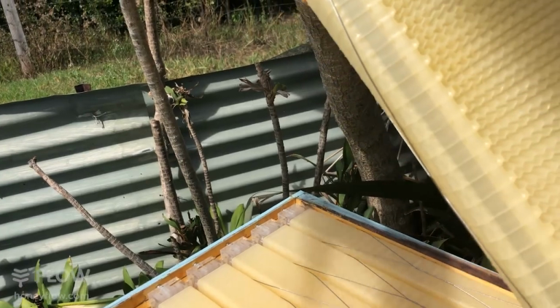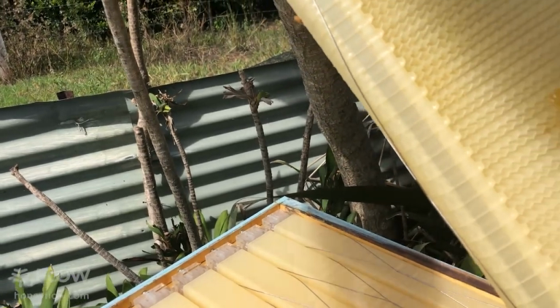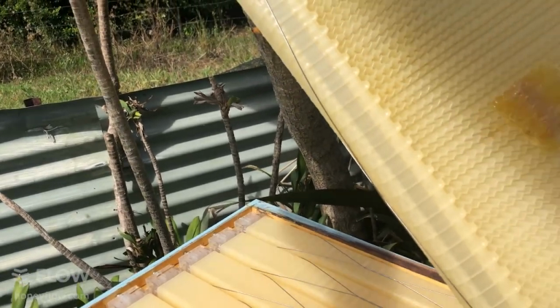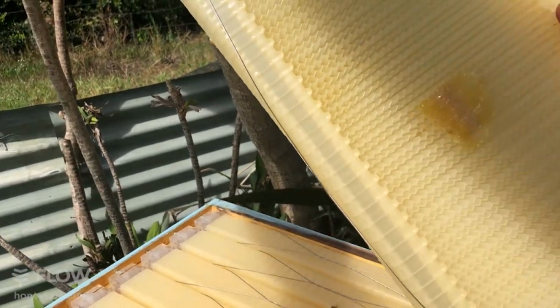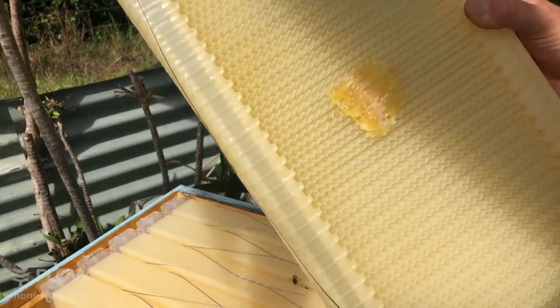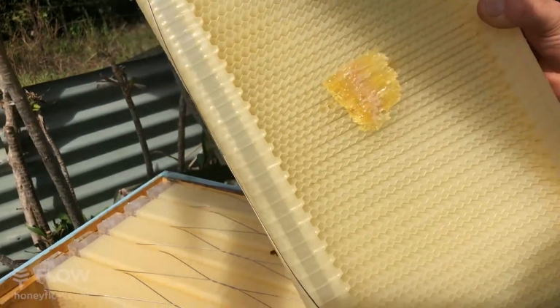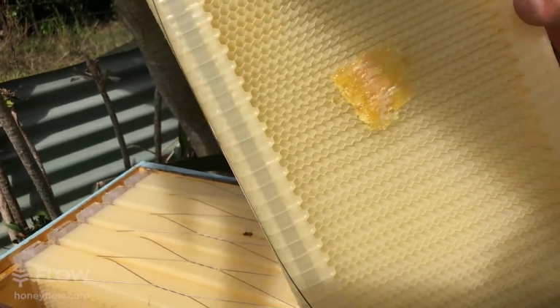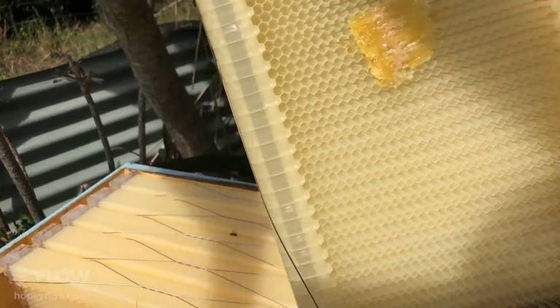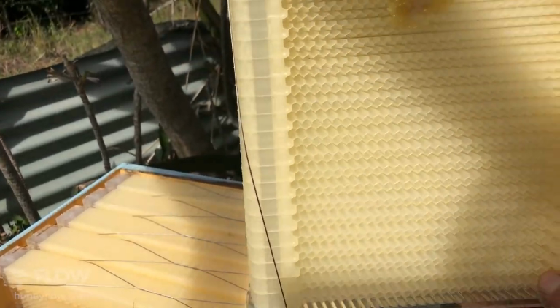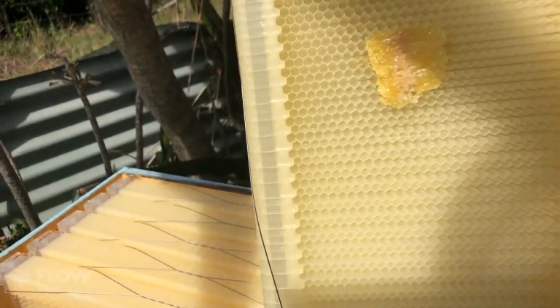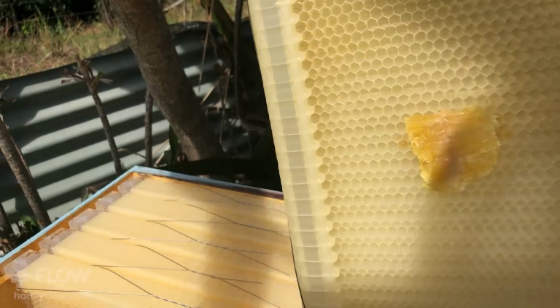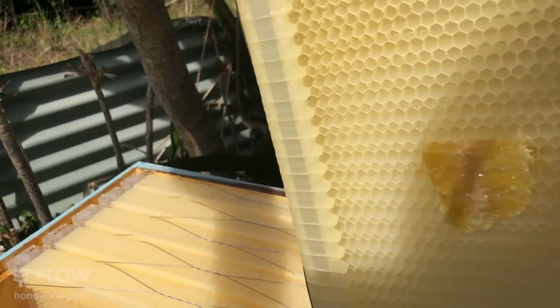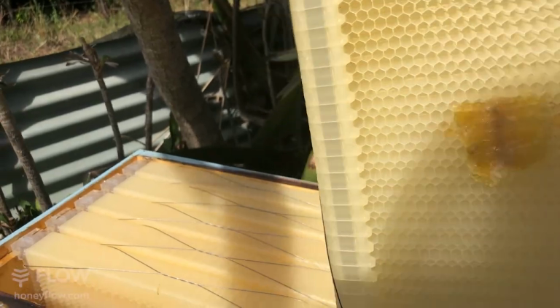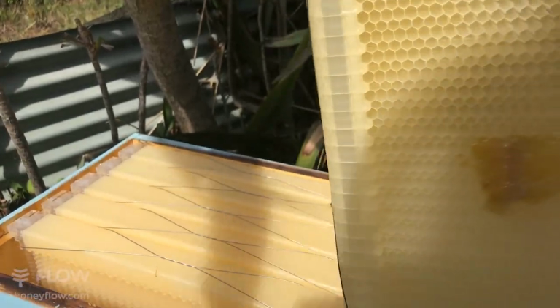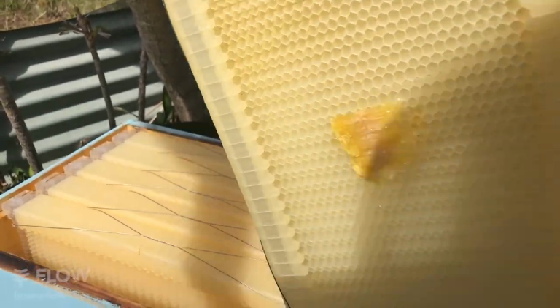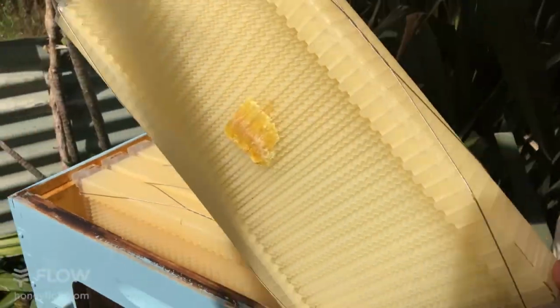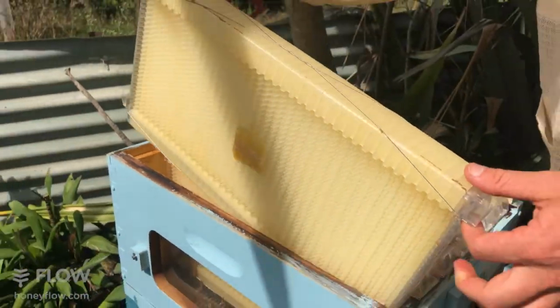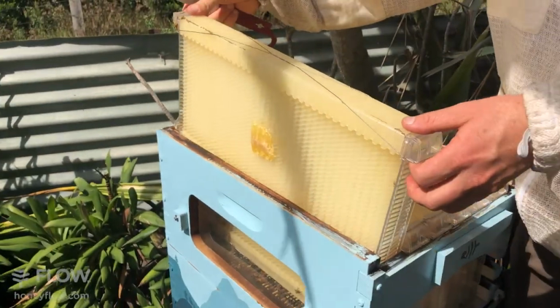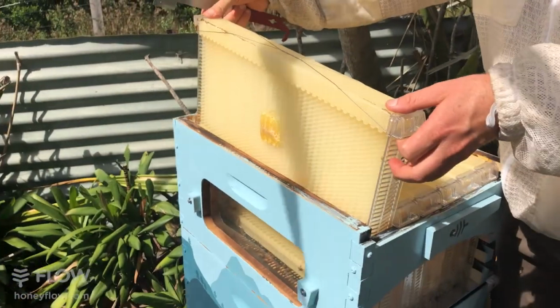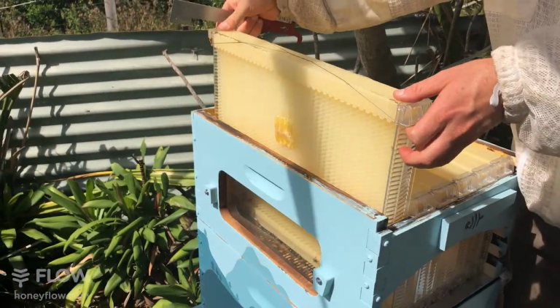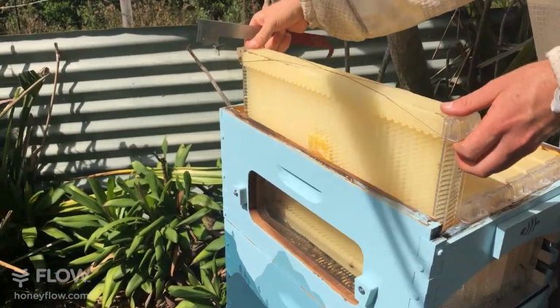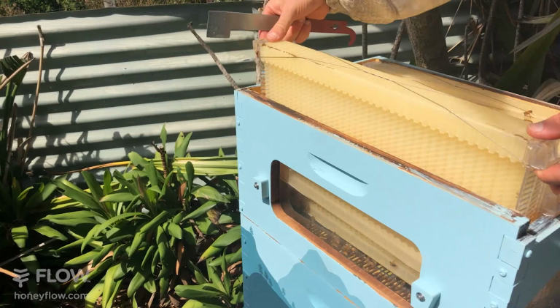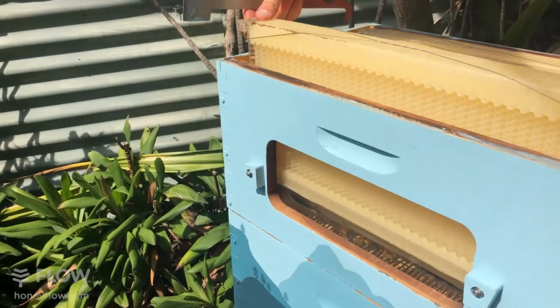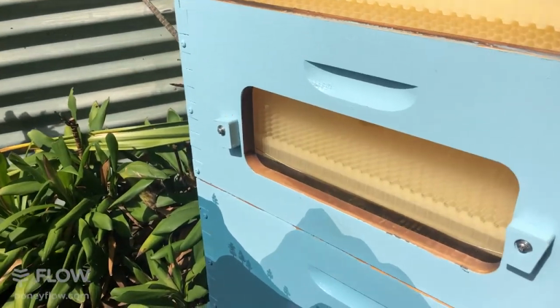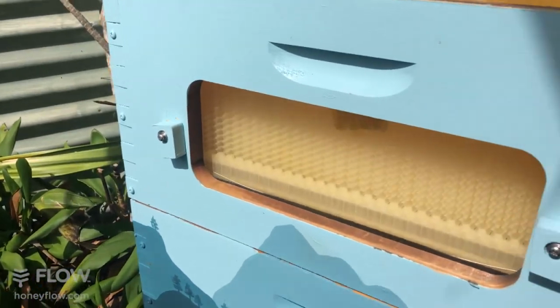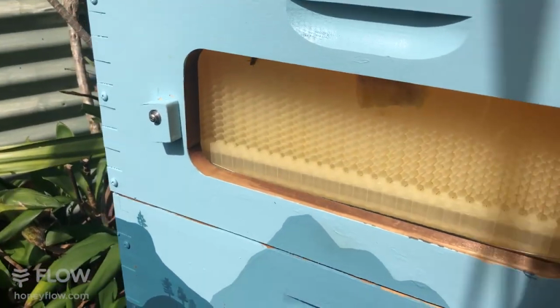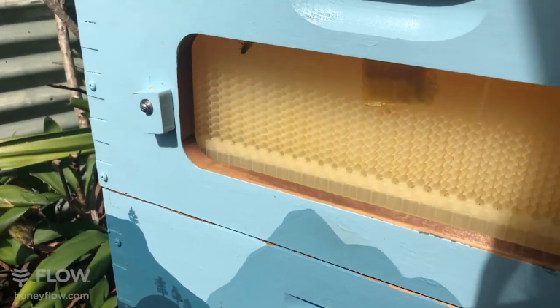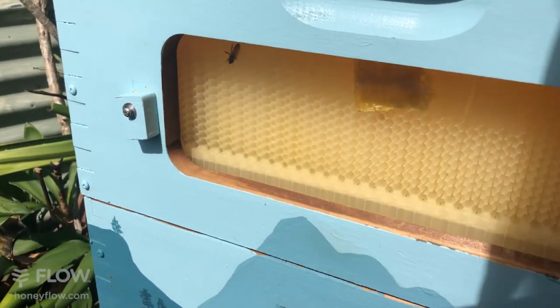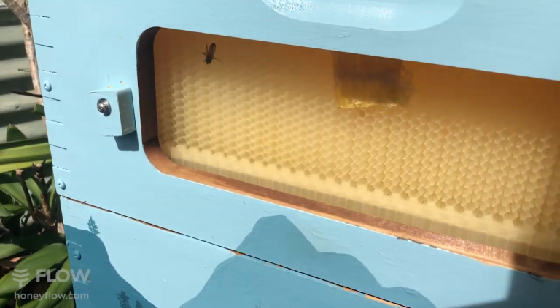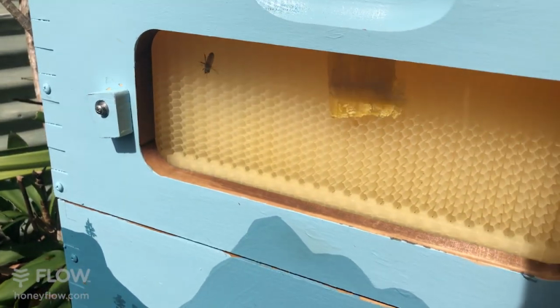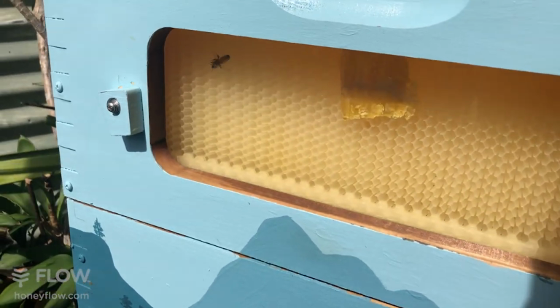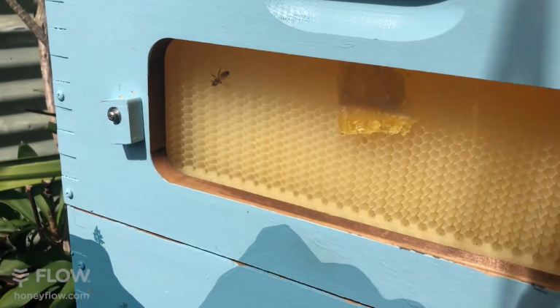They've started the process, they're just not a strong enough colony to do rapid action in a couple of weeks. If there were lots of bees and a strong nectar flow, you'd see them more advanced than that, actively storing honey.